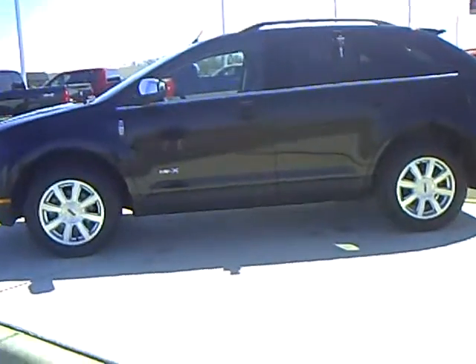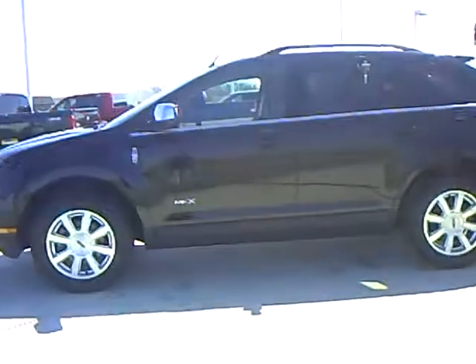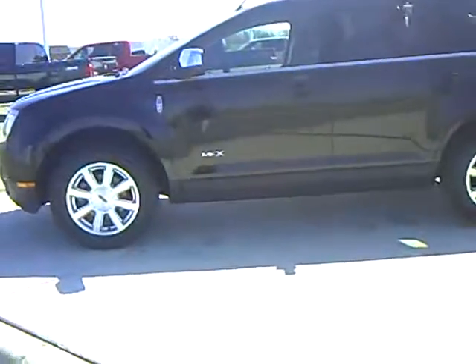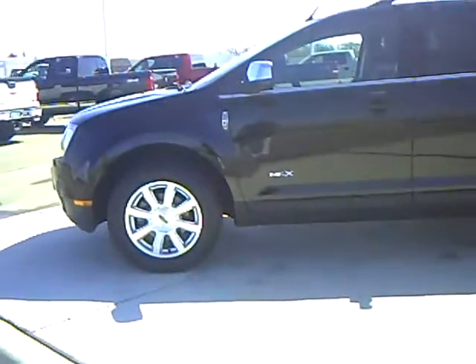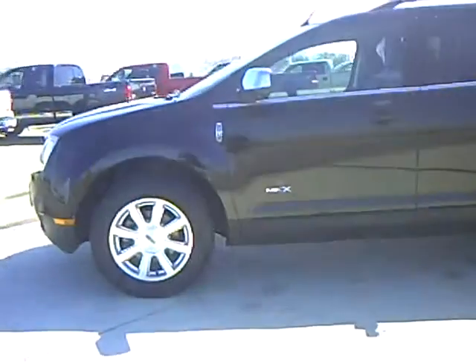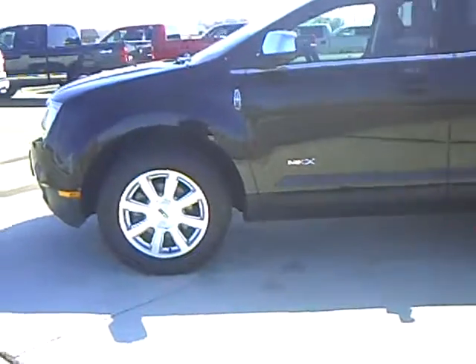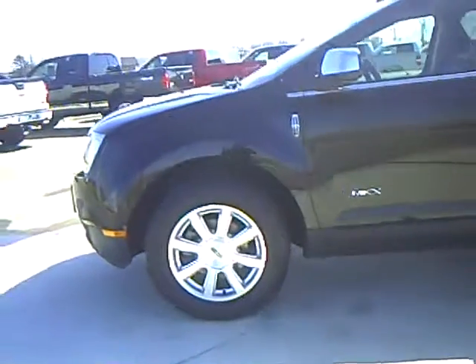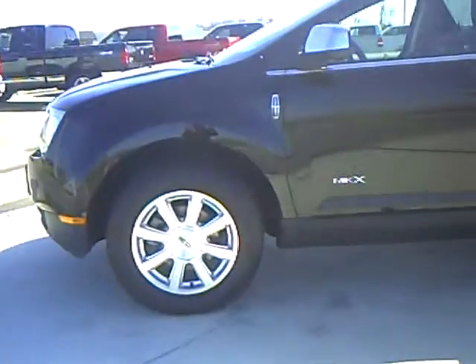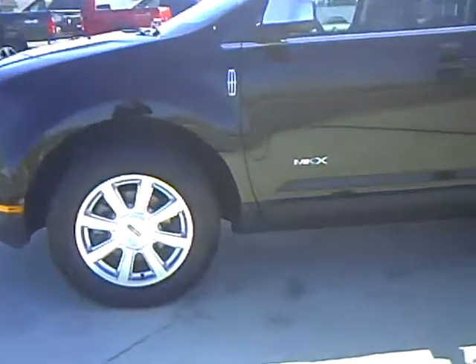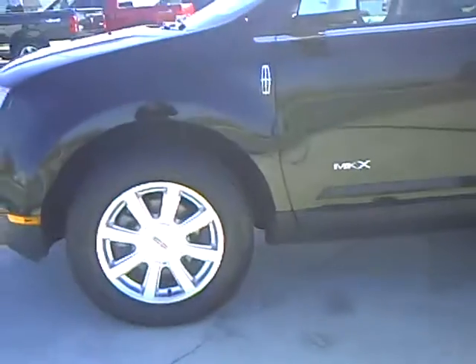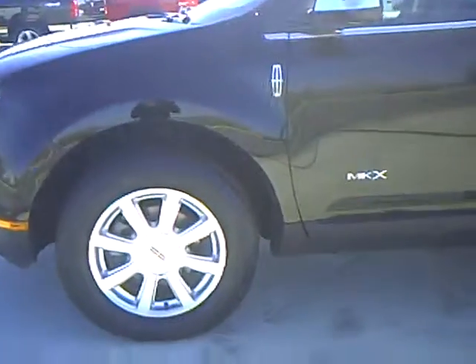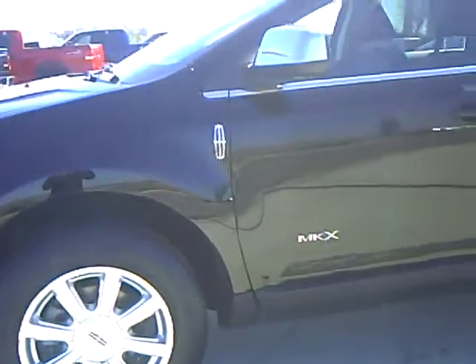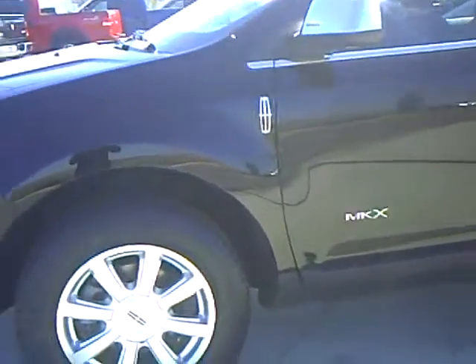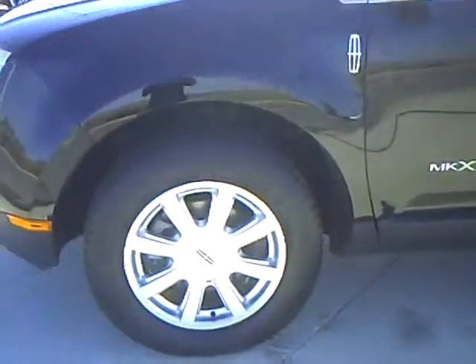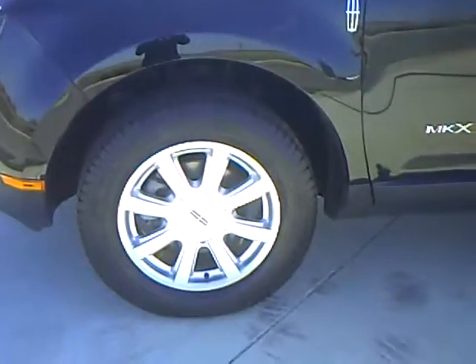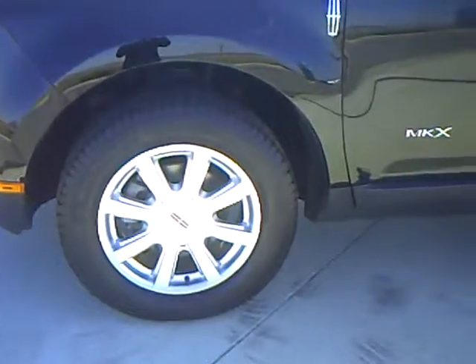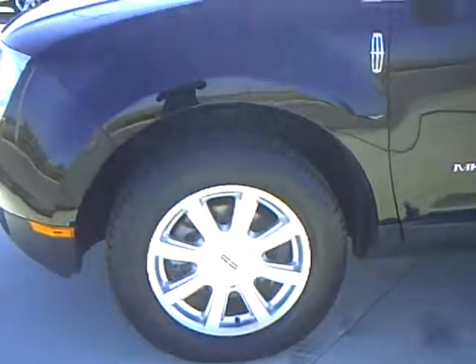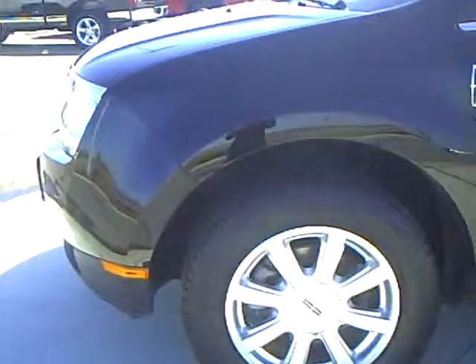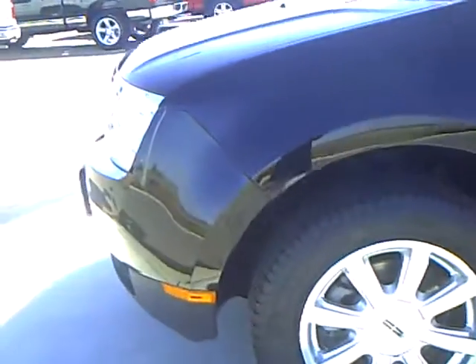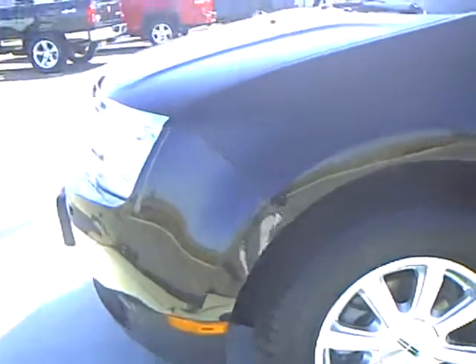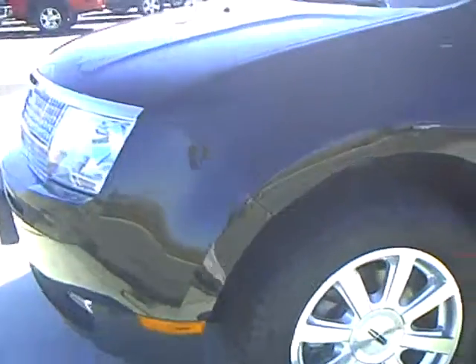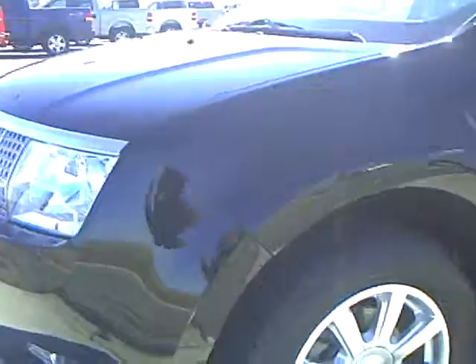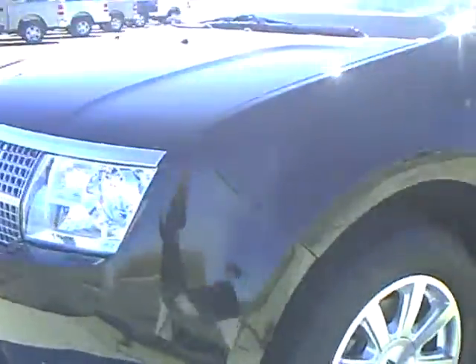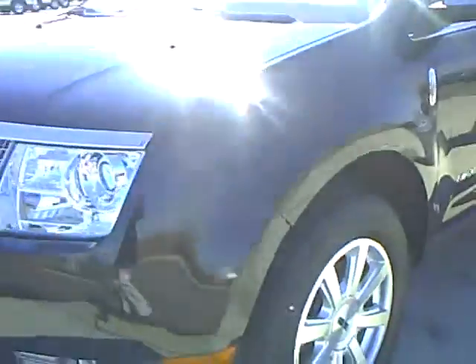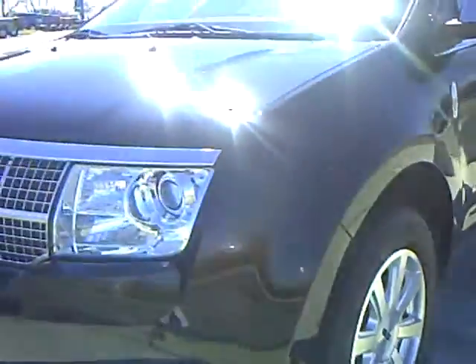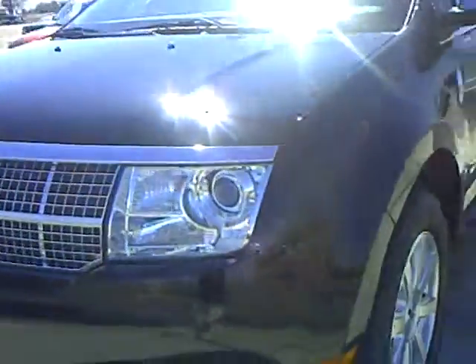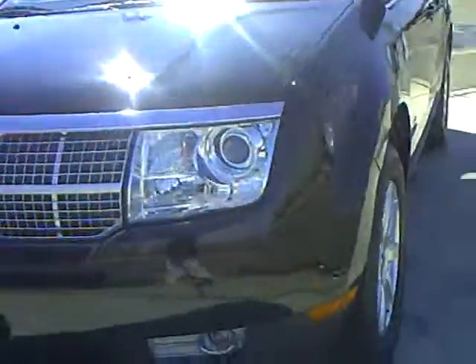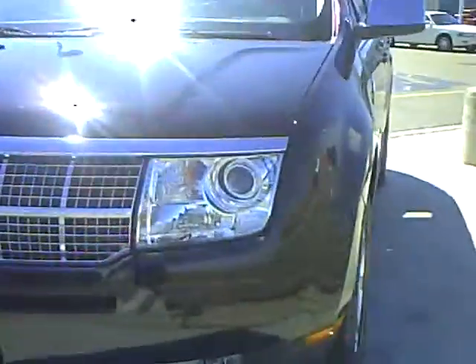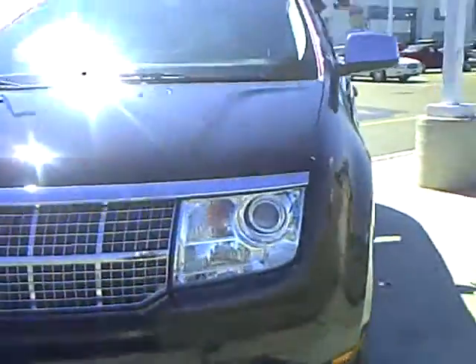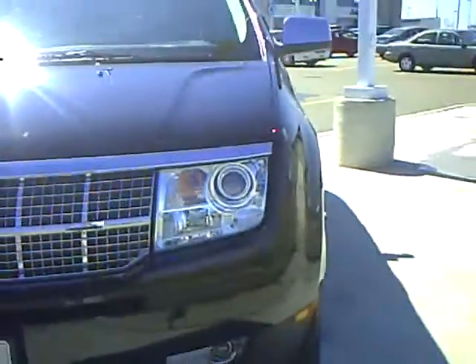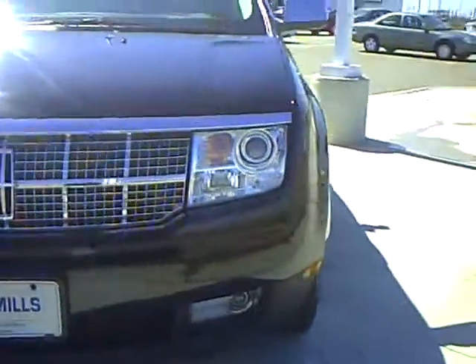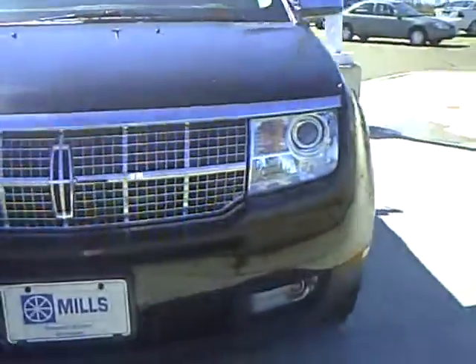This is a crossover vehicle. It is a 3.5 liter V6. Nice chrome accents up here in the front.